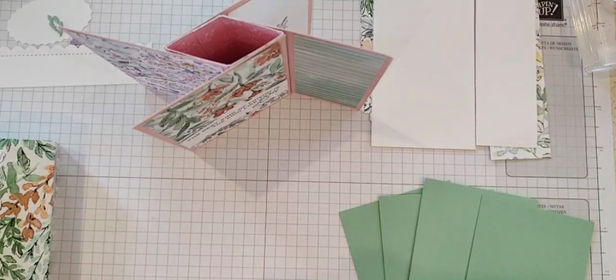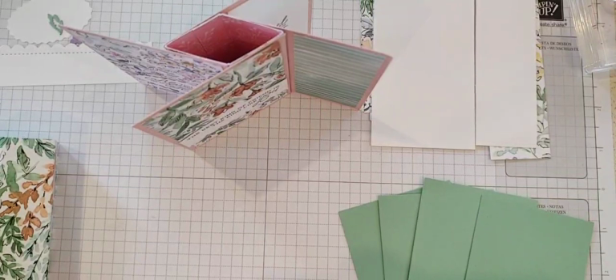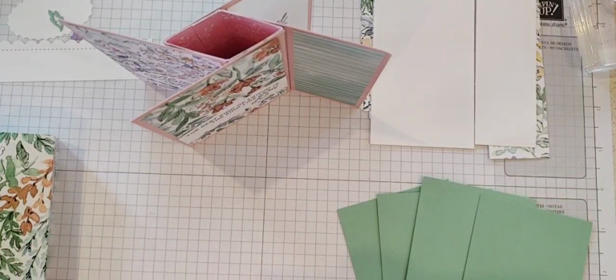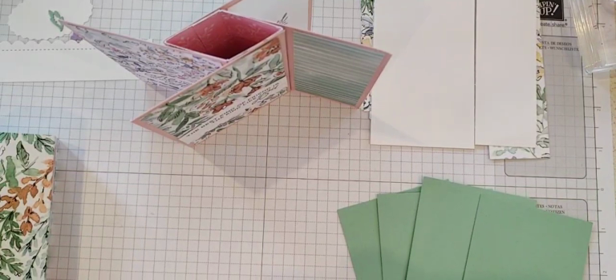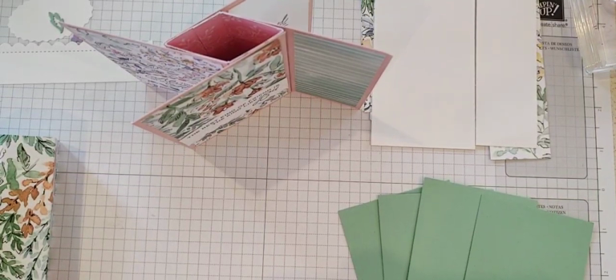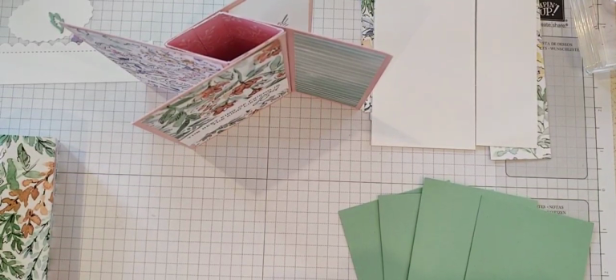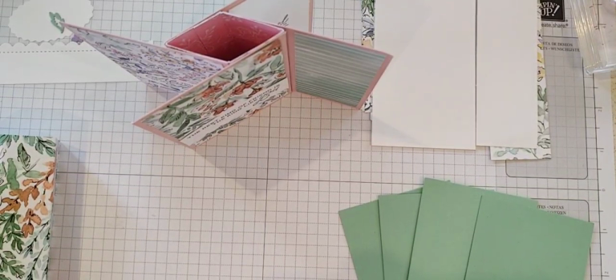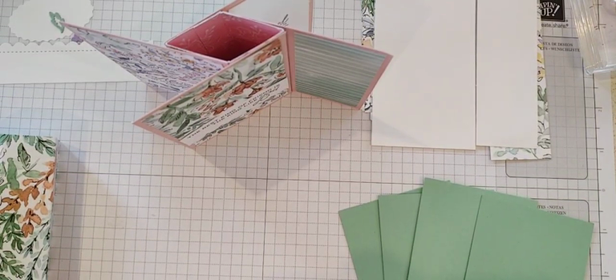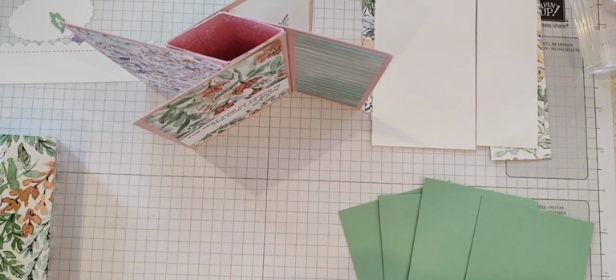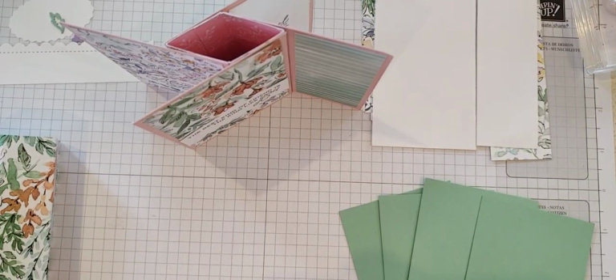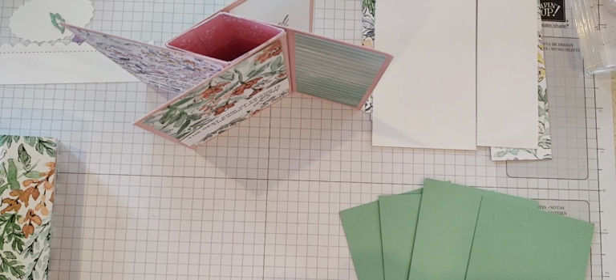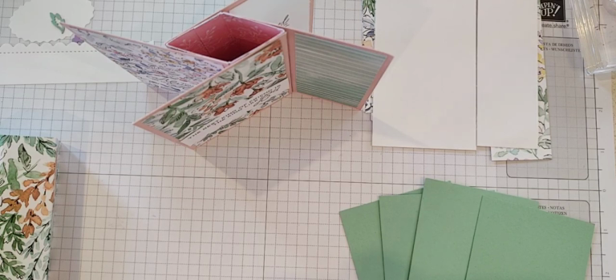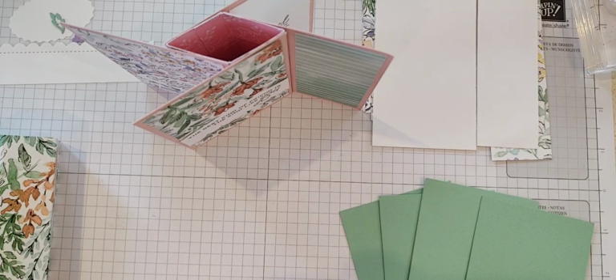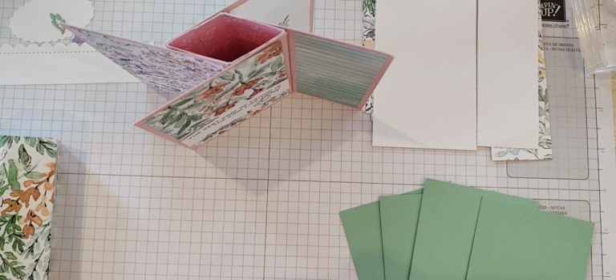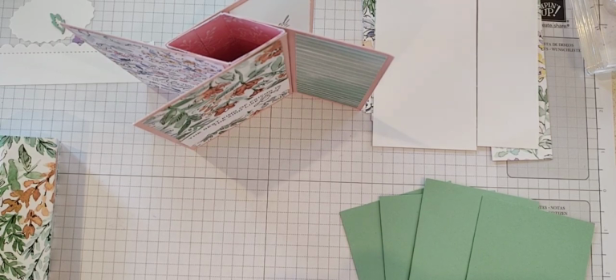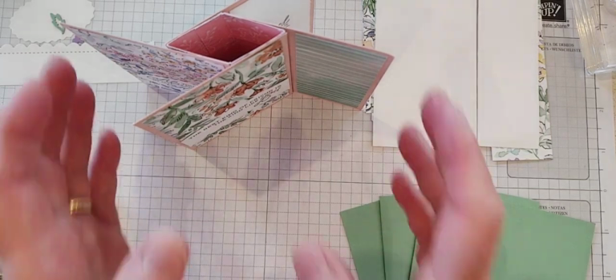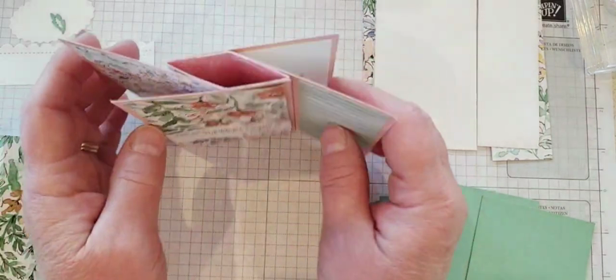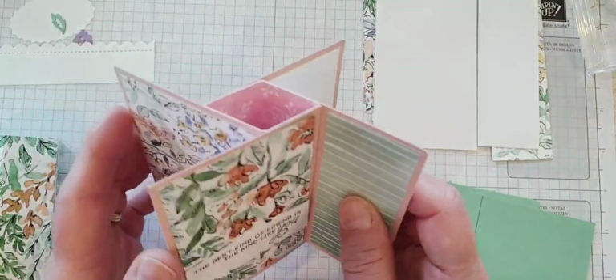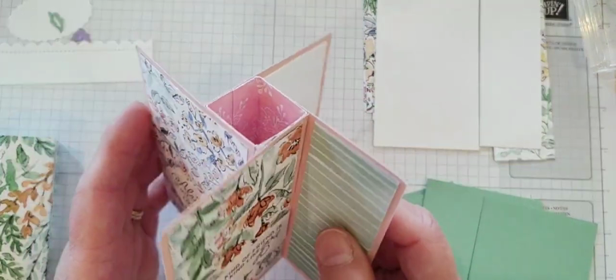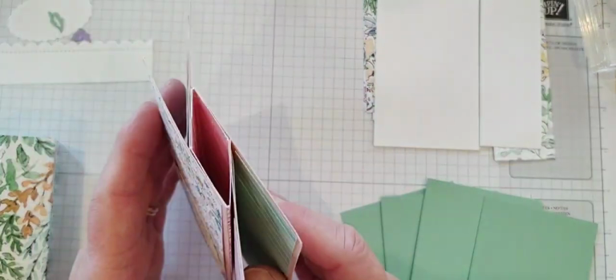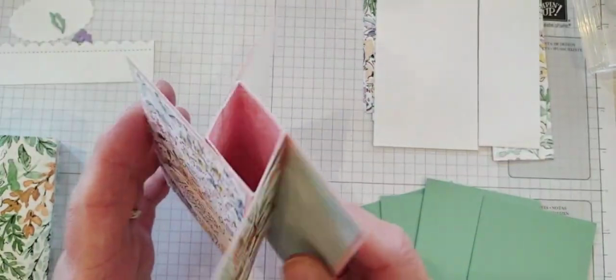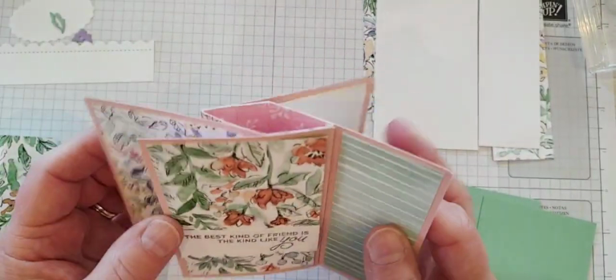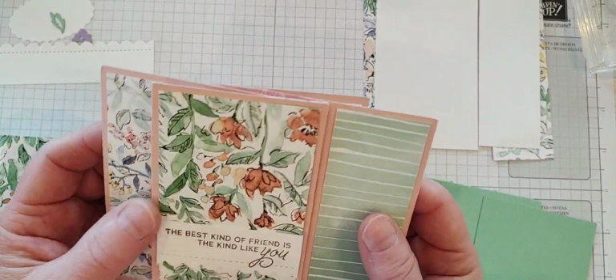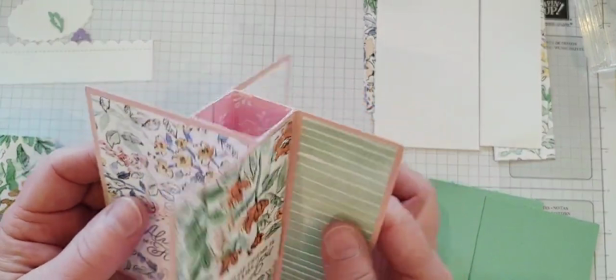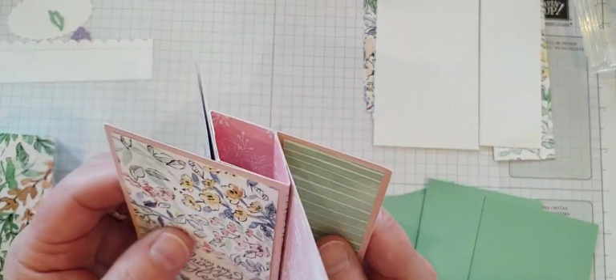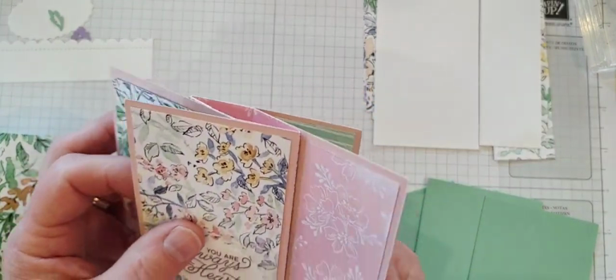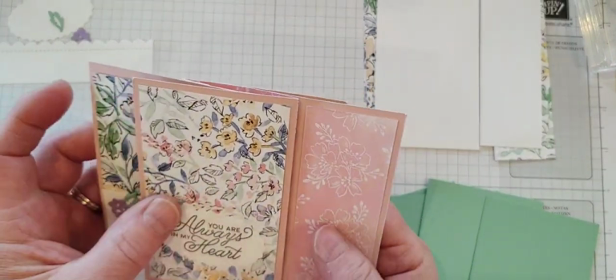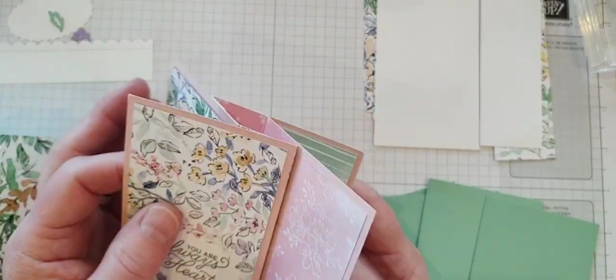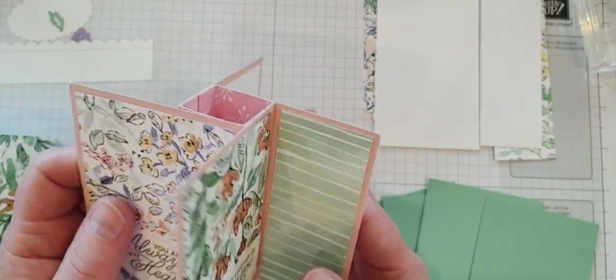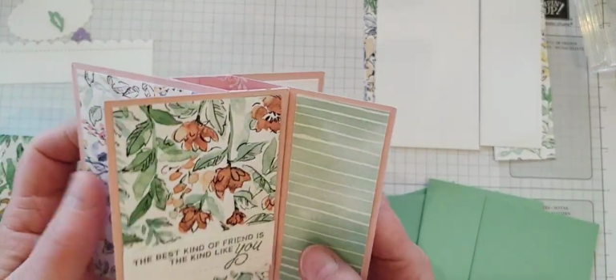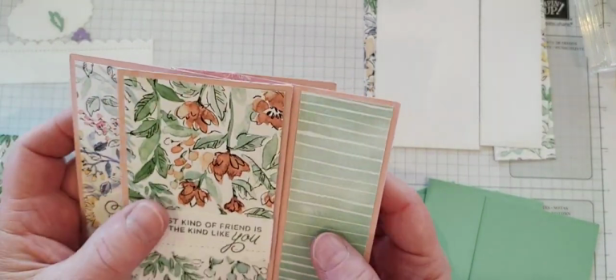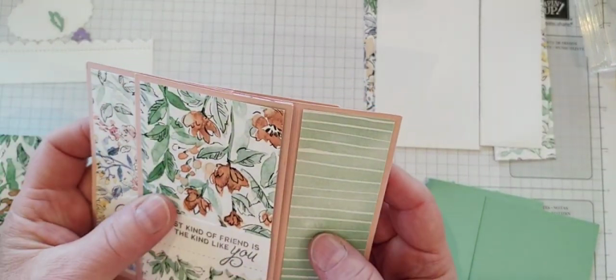Hi everybody, it's Kim Wilson and it's time for our card class for this month for July. I'm so excited to show you this tower pinwheel tower card. I just love this card, it's just so cool.